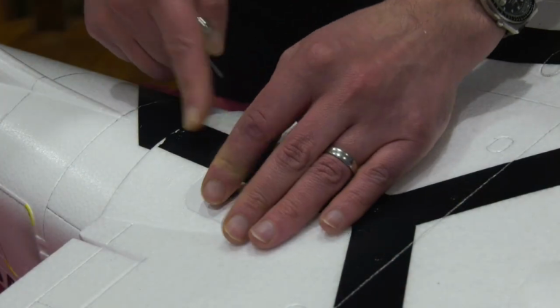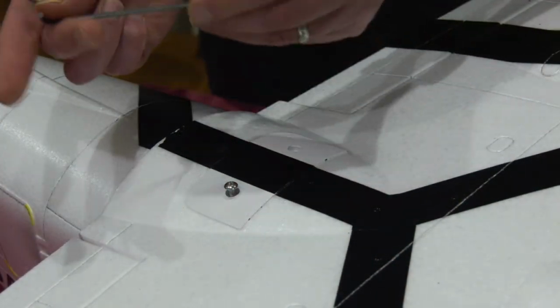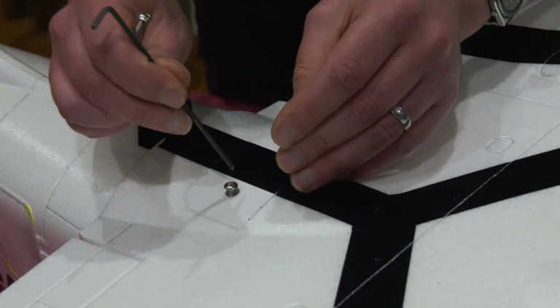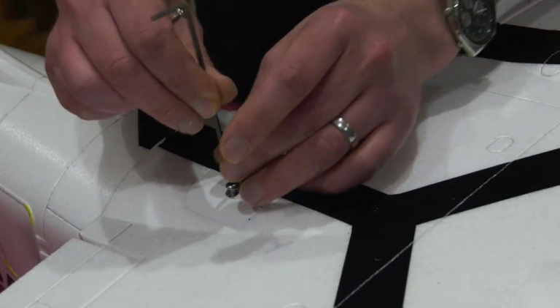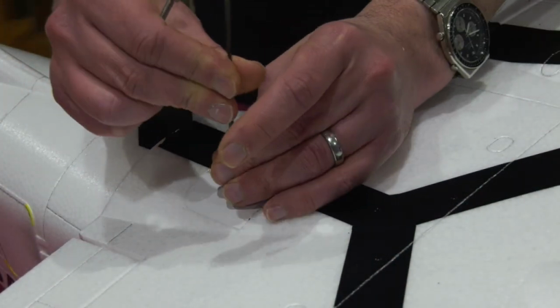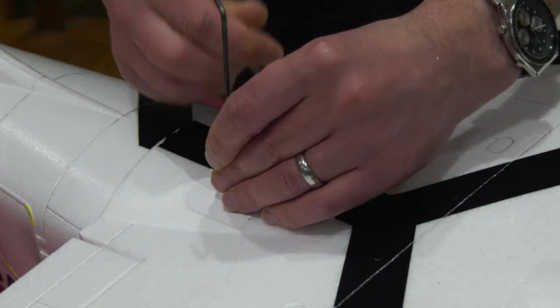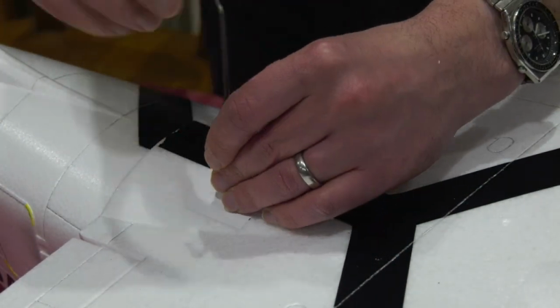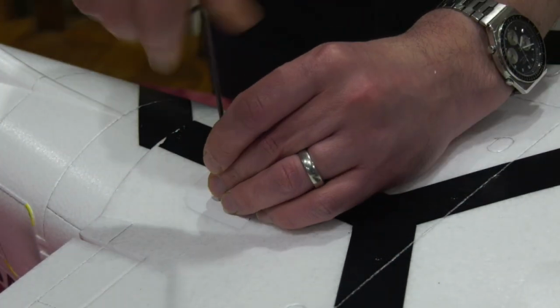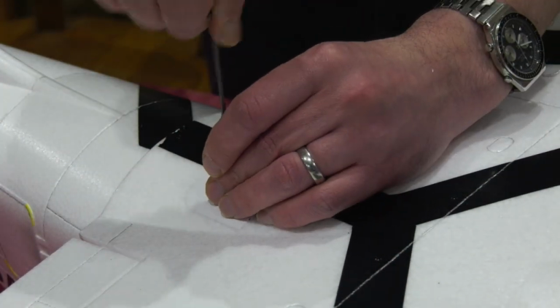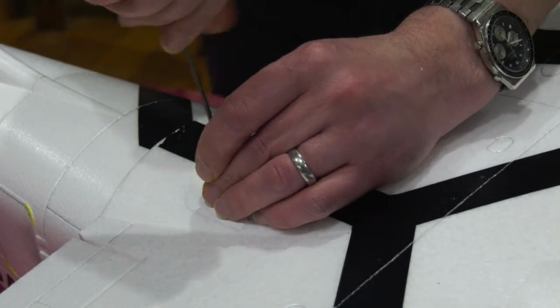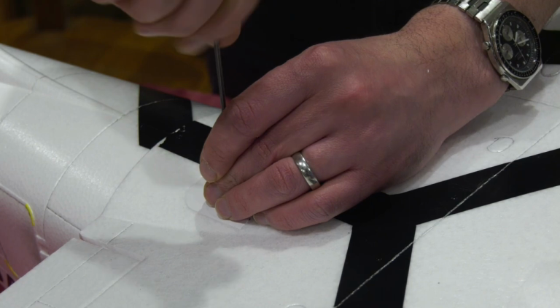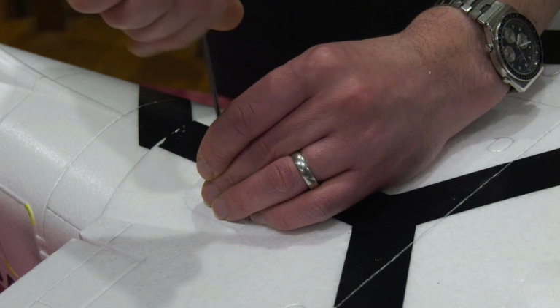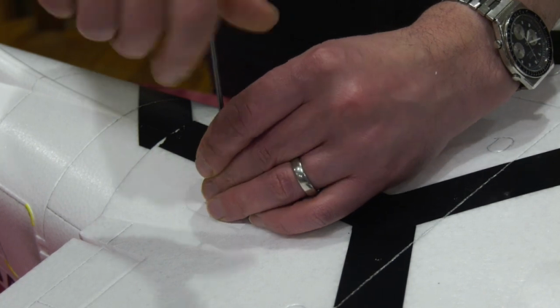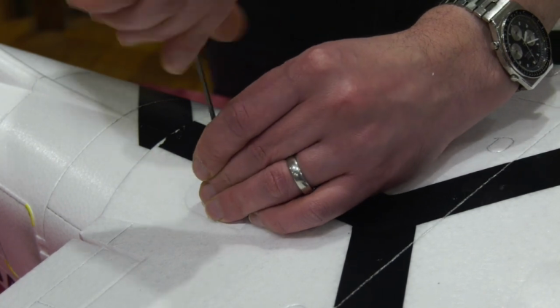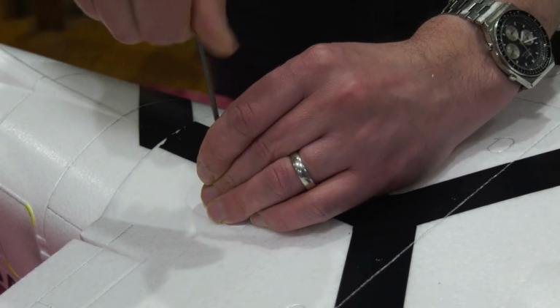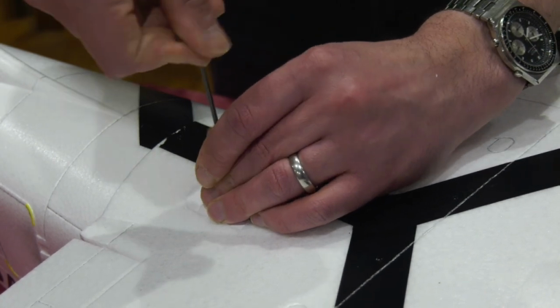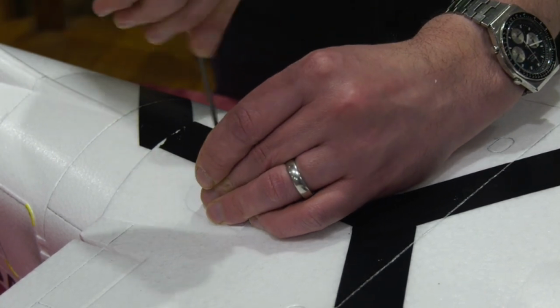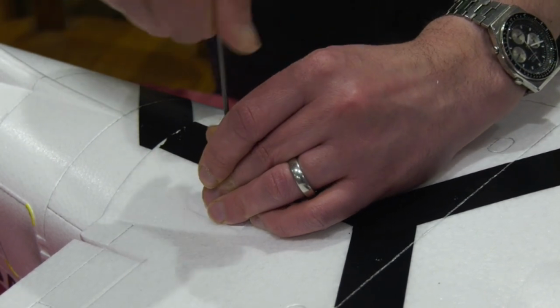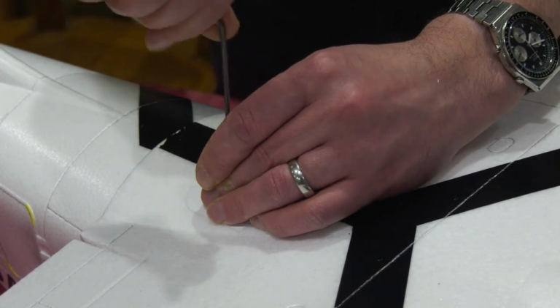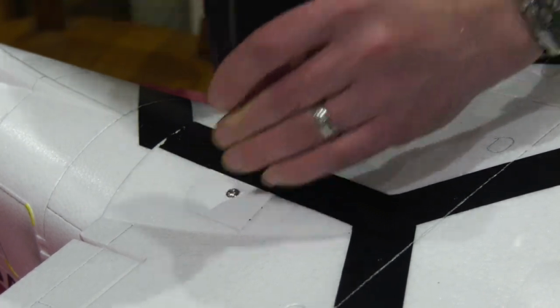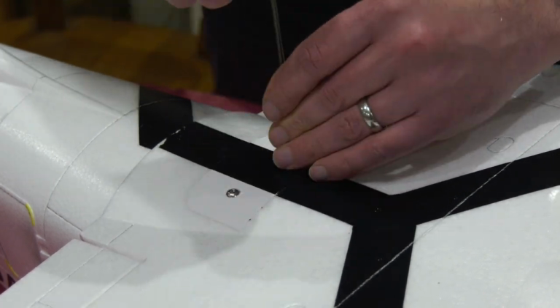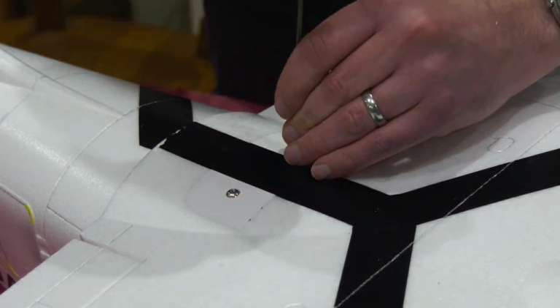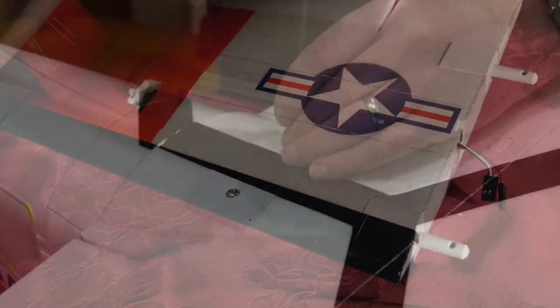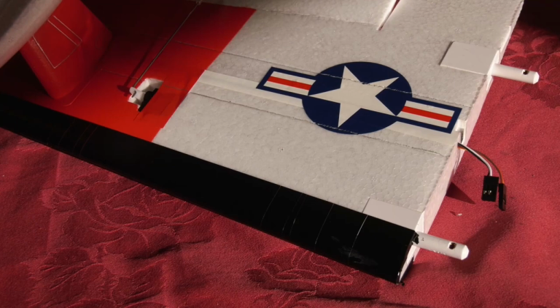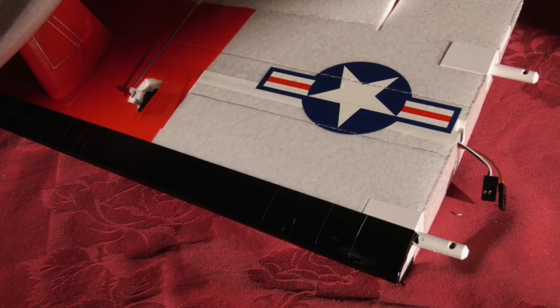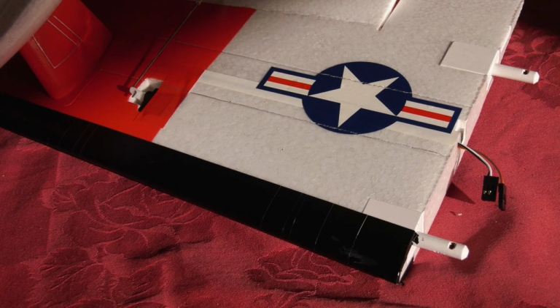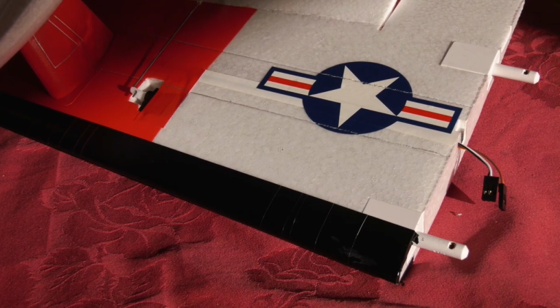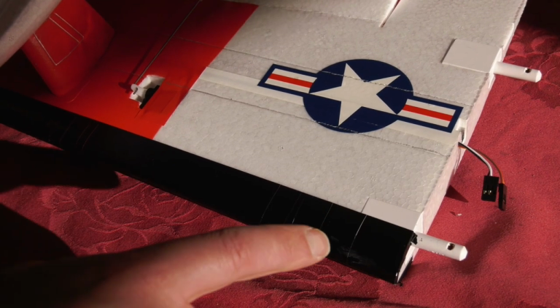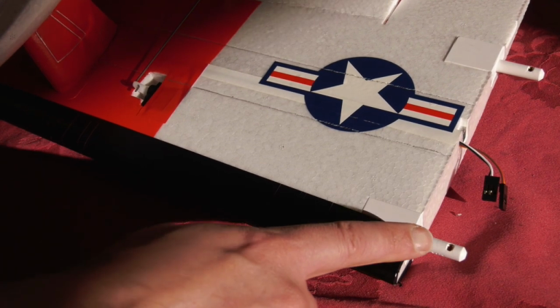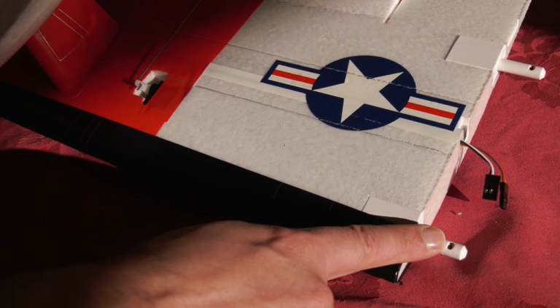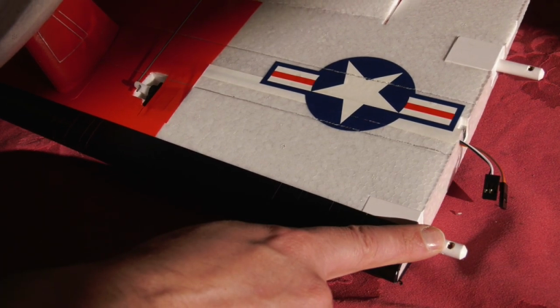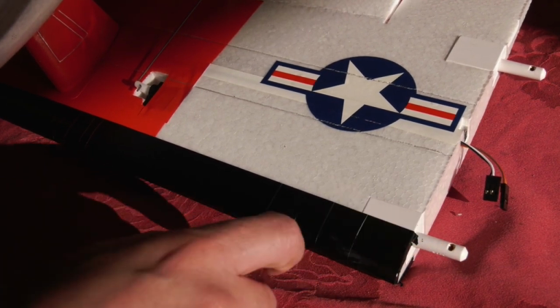The wing centre section then bolts to the fuselage with these very long bolts, whilst the wing tips are retained with smaller bolts into these threaded metal inserts.